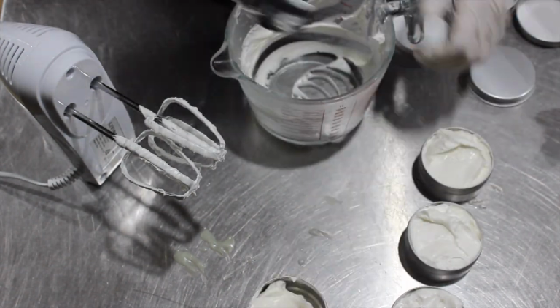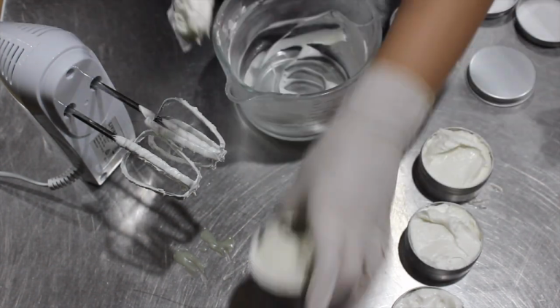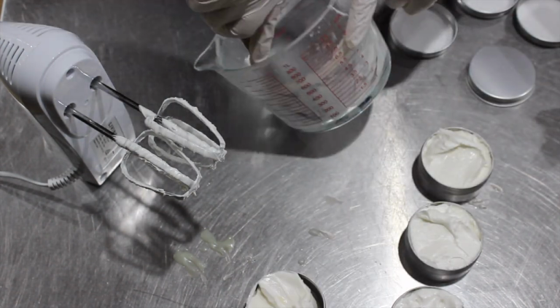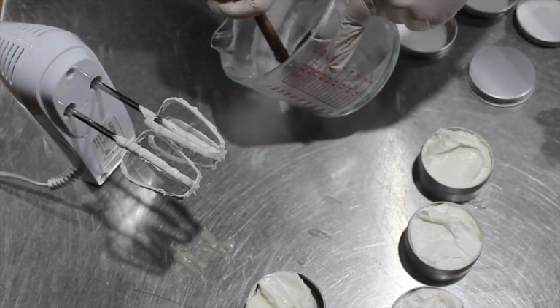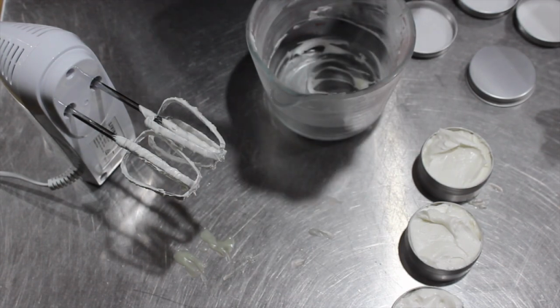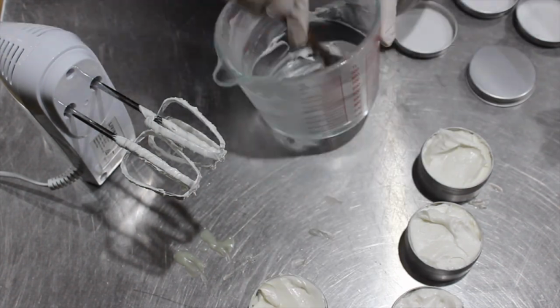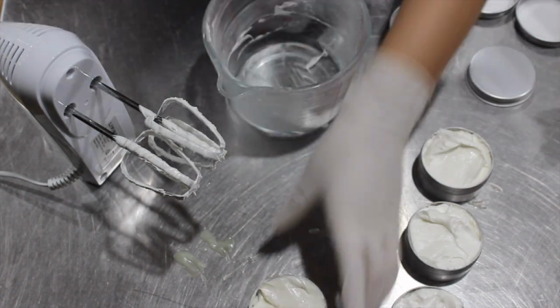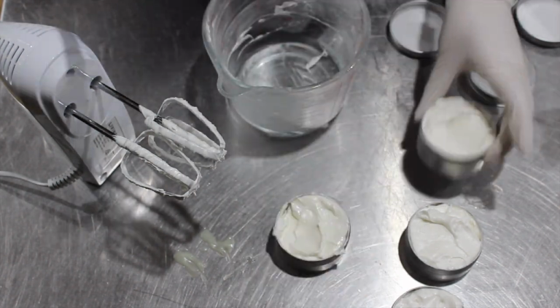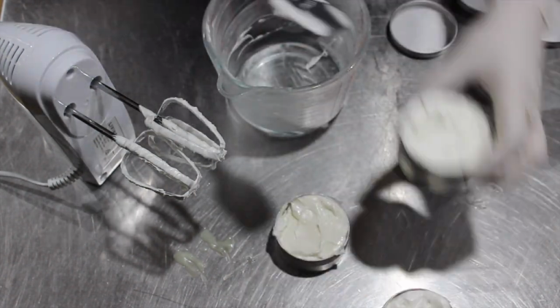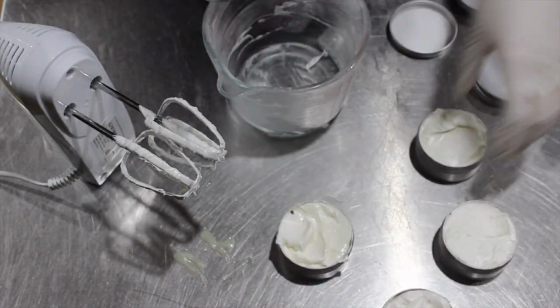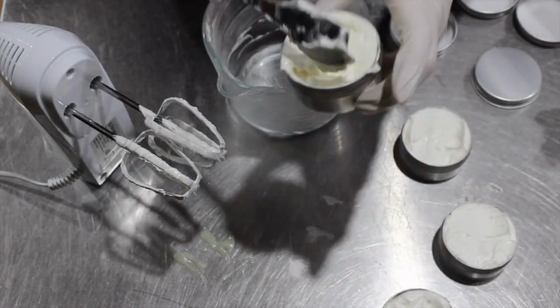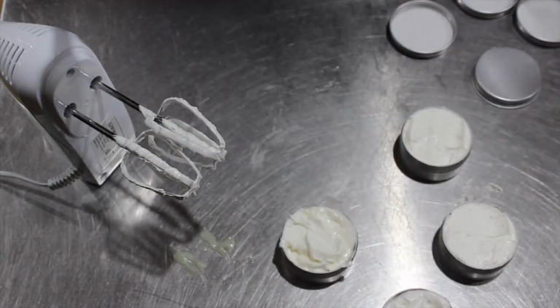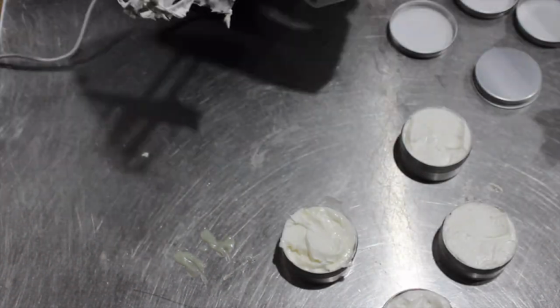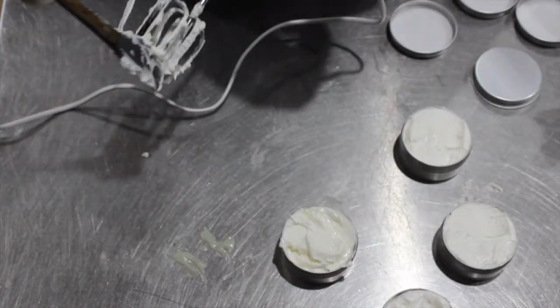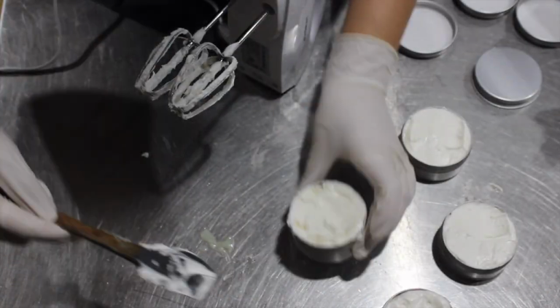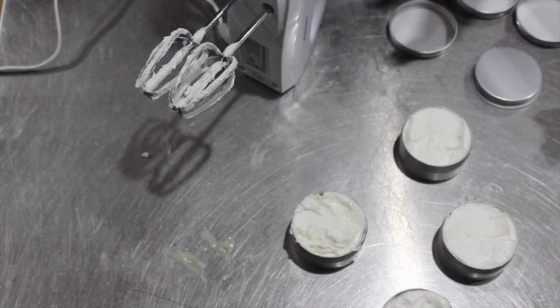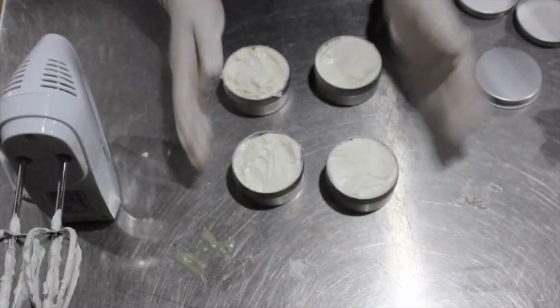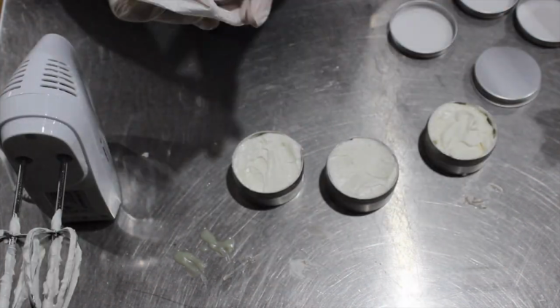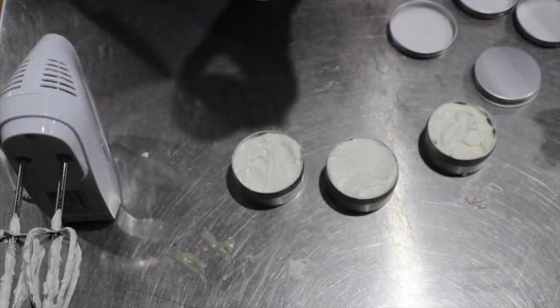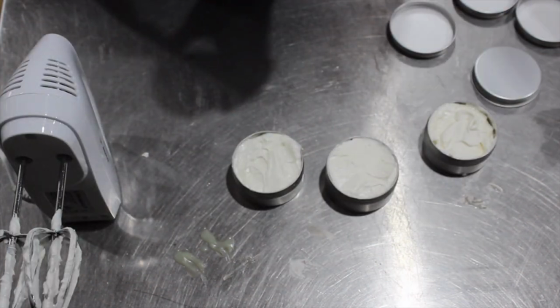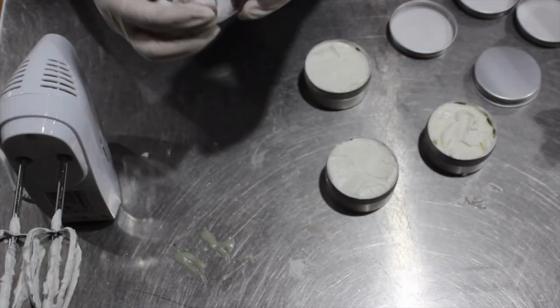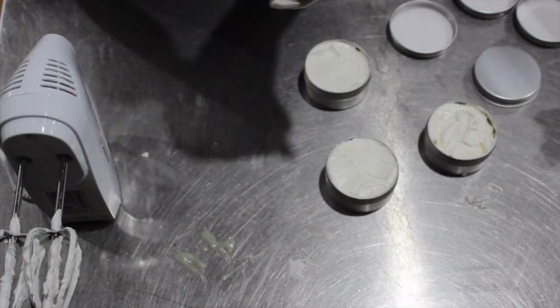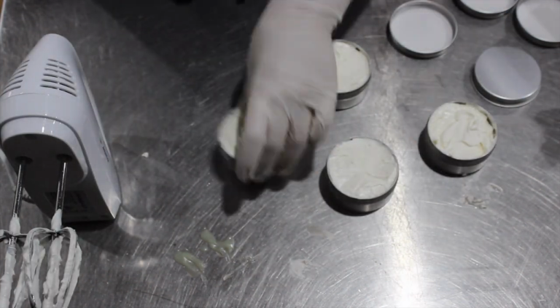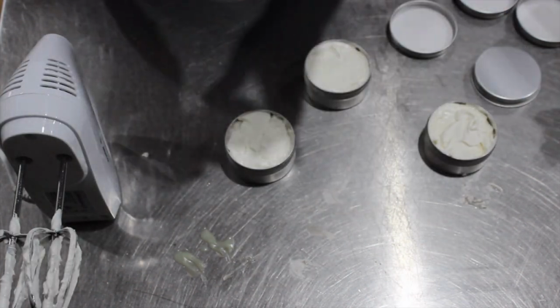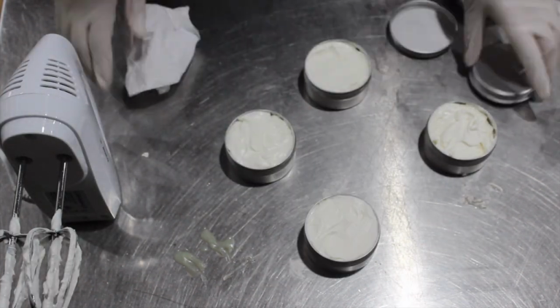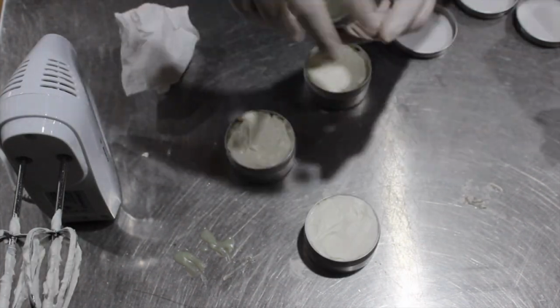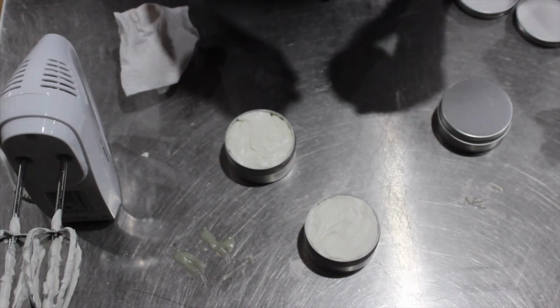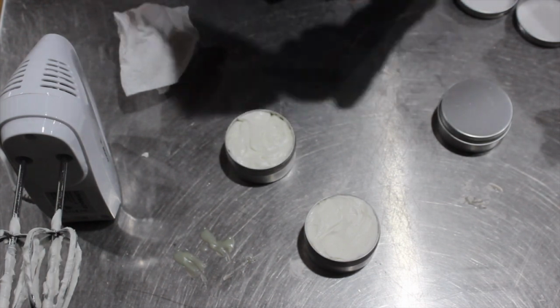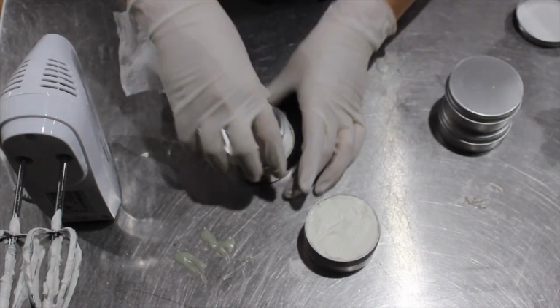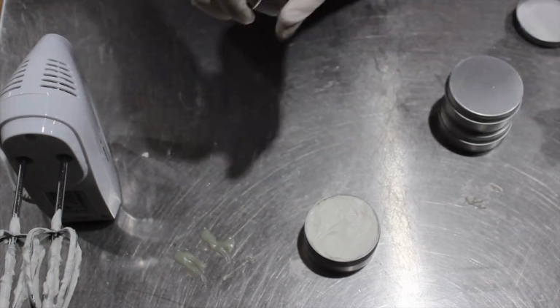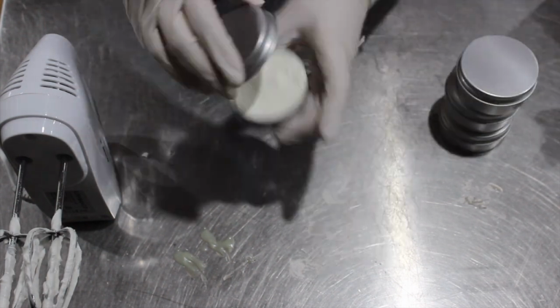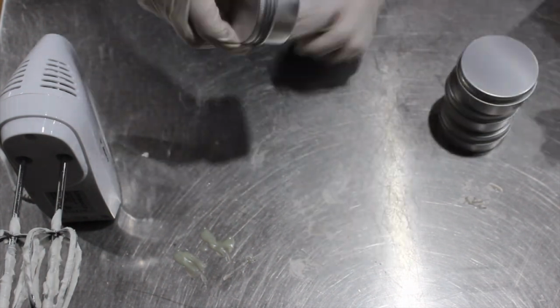I then spooned it into my containers — some people pipe it in, but since this was me learning I thought it'd be easy to just fill them. Then I took a paper towel and cleaned around the edges, though it's actually really hard to get them completely clean. It's probably better to wait until everything's dry.